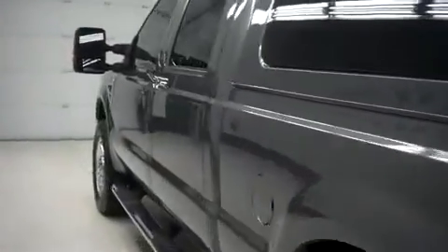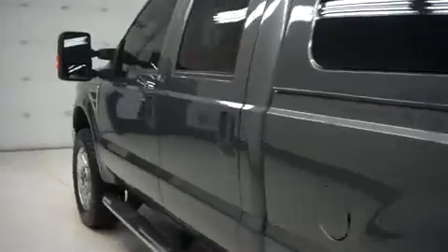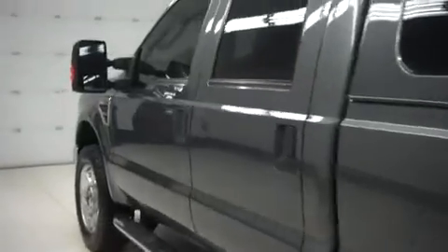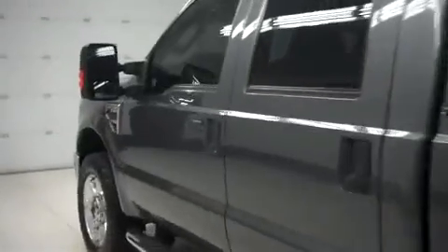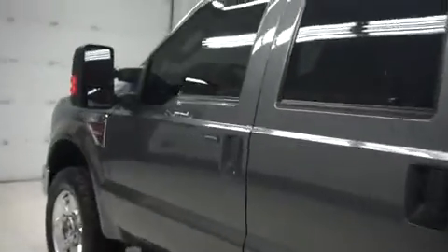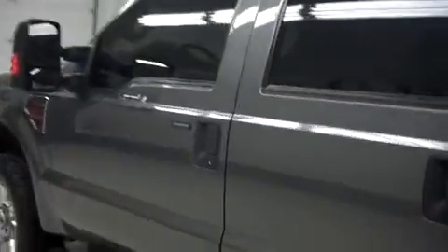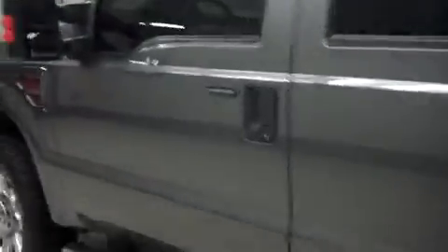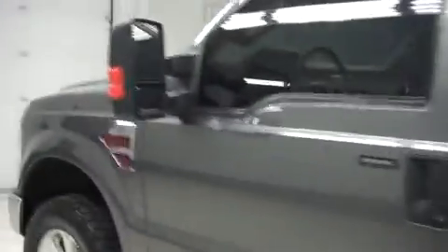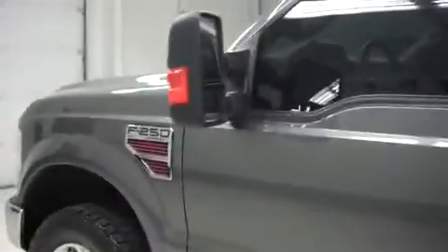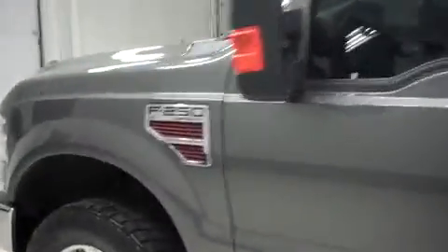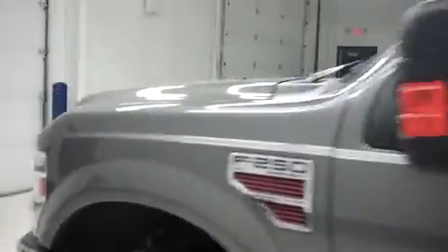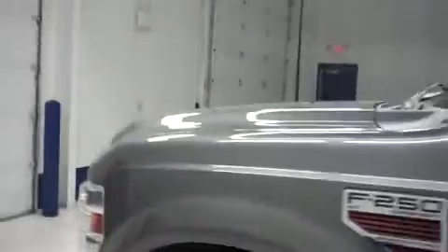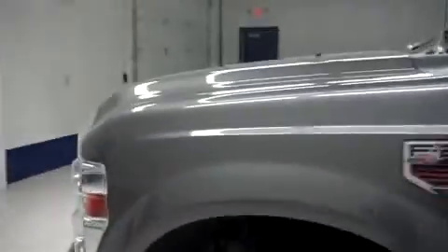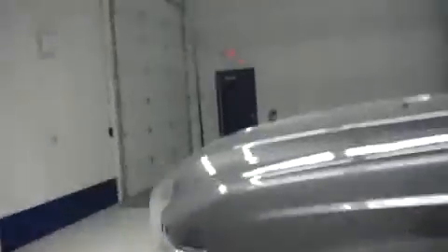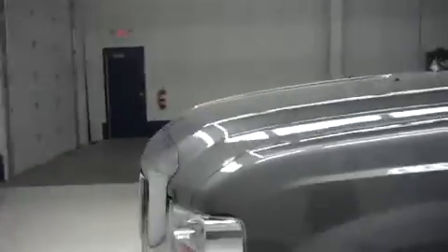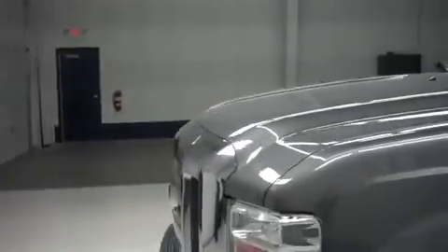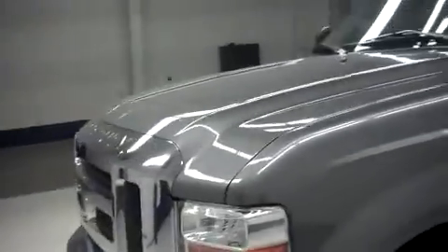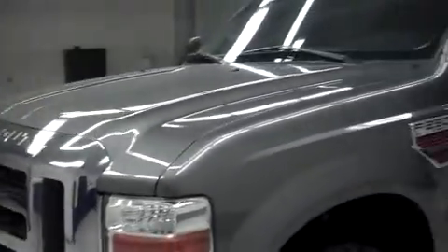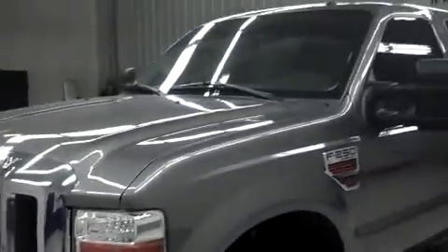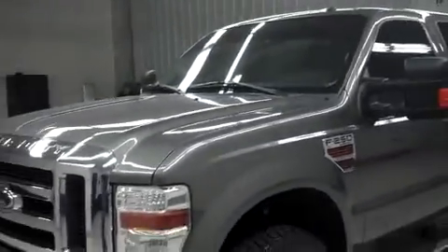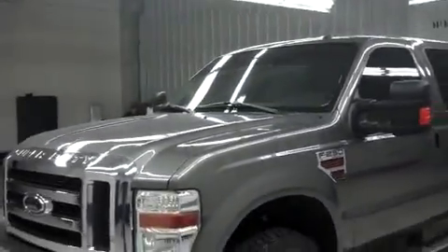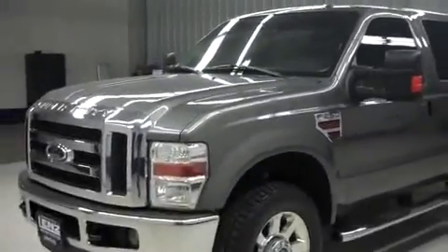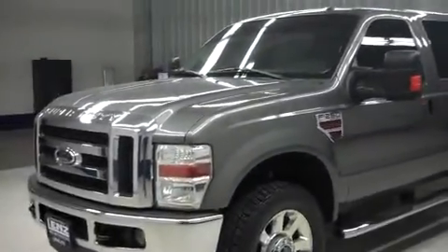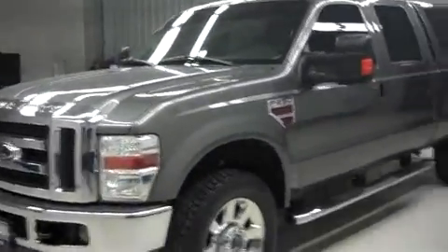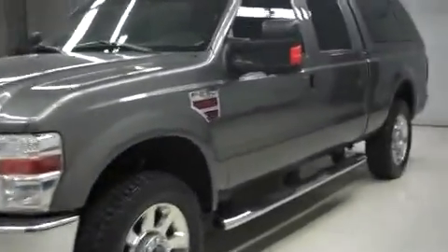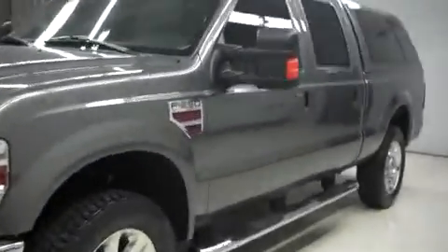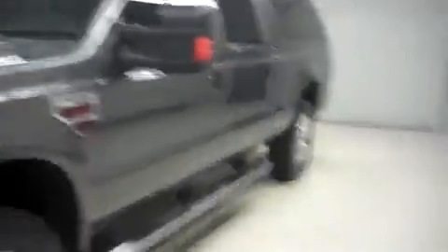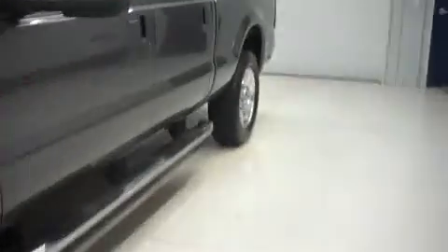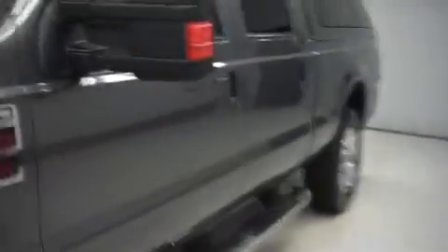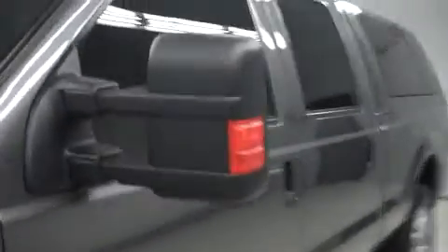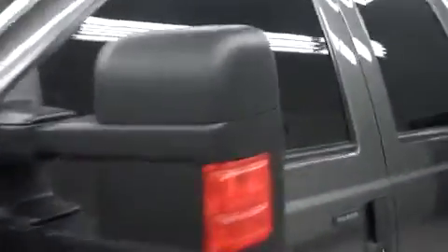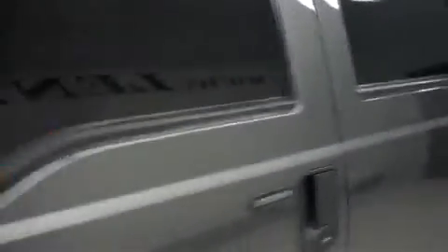We do these videos because we don't like surprises and we know that you don't like them either. It's the most realistic picture of the truck that you can get before you actually come to buy it — as if you're right here with me. We do have tow mirrors.